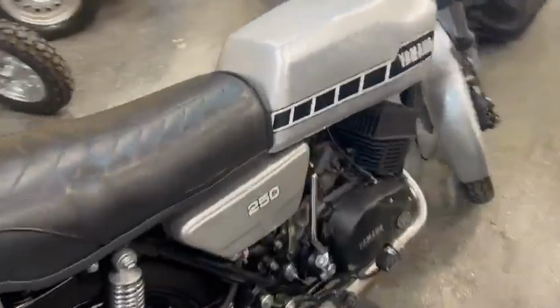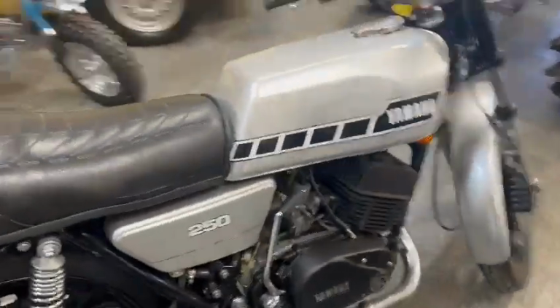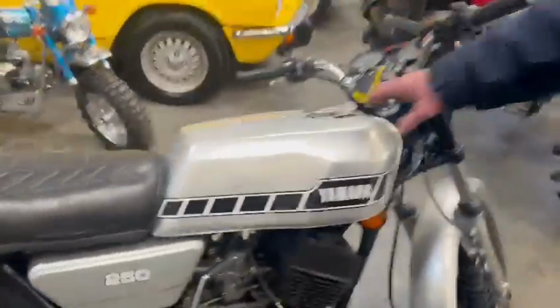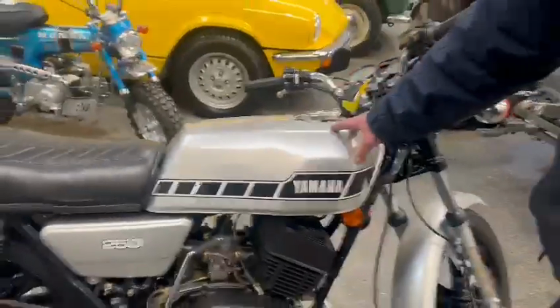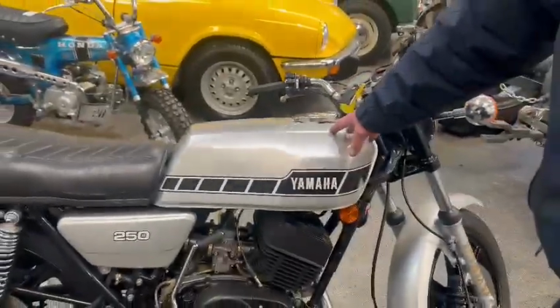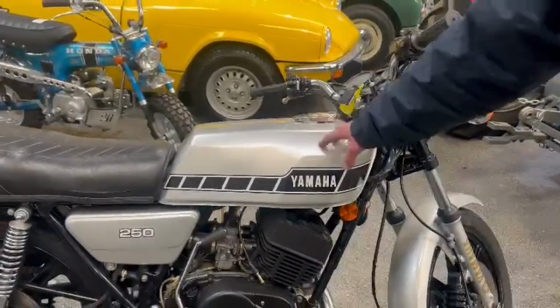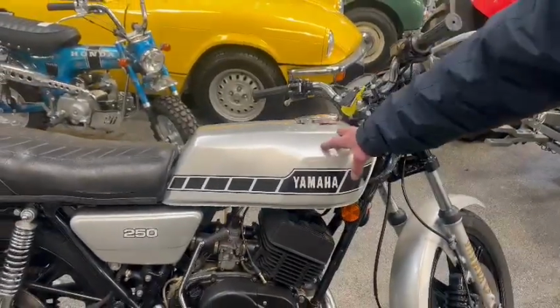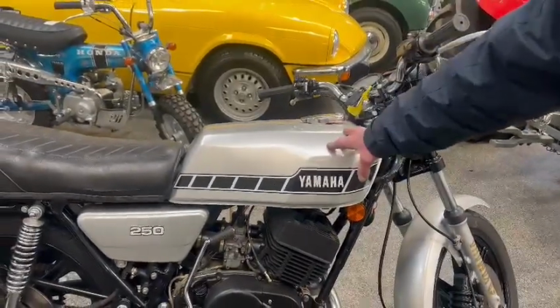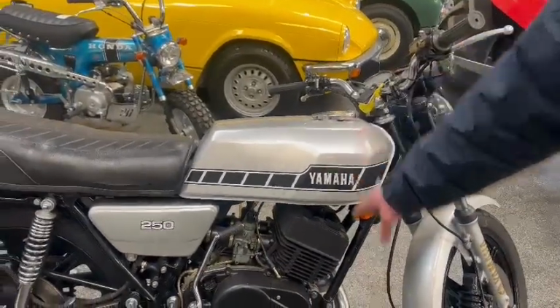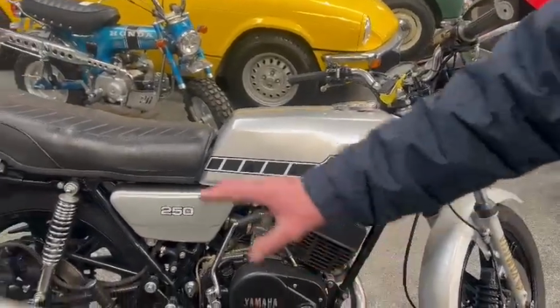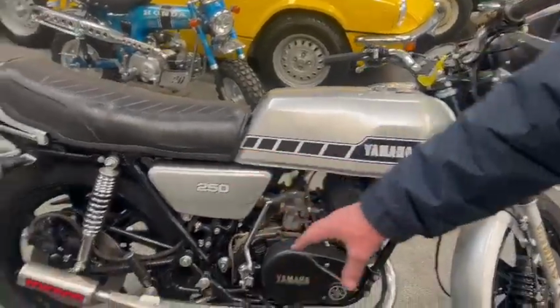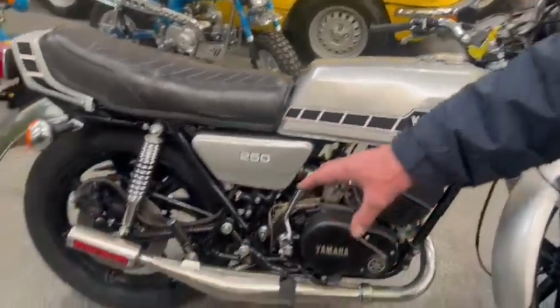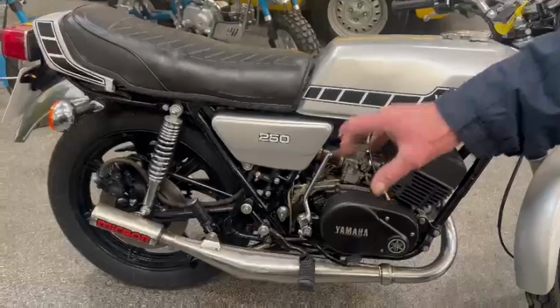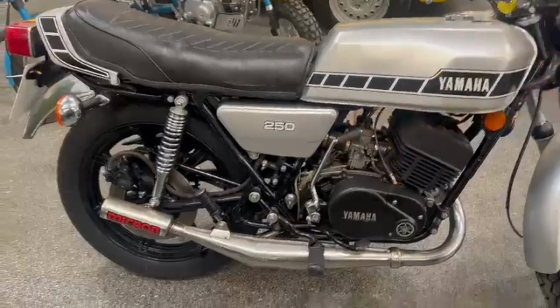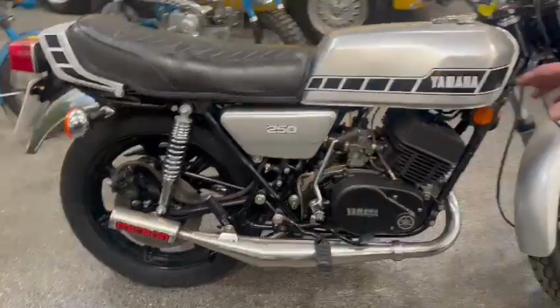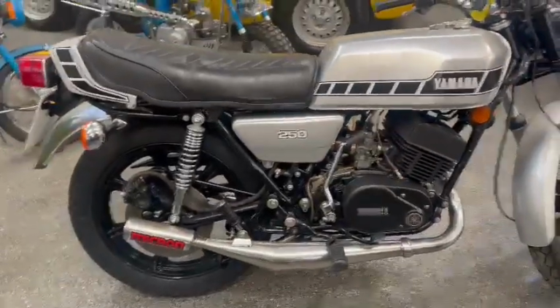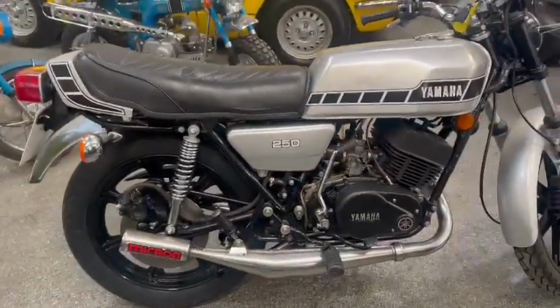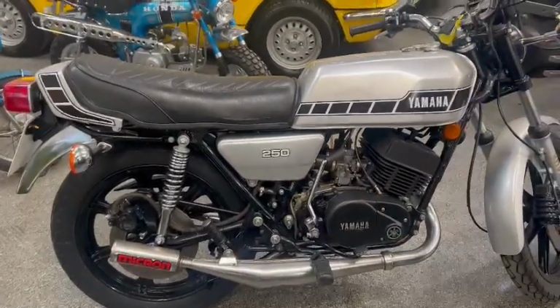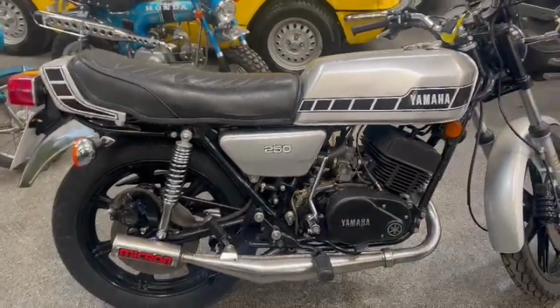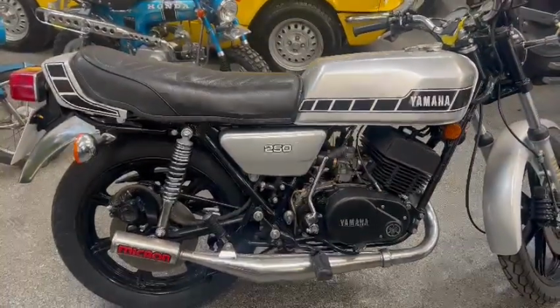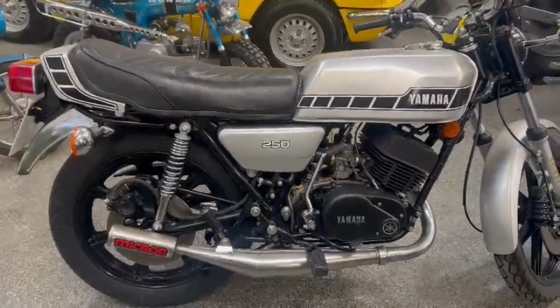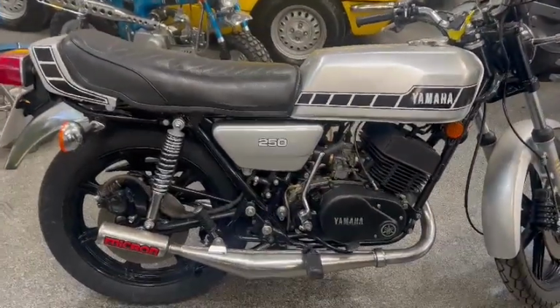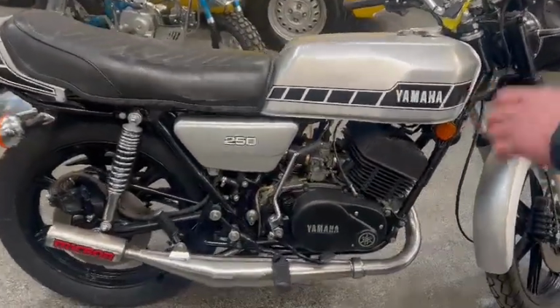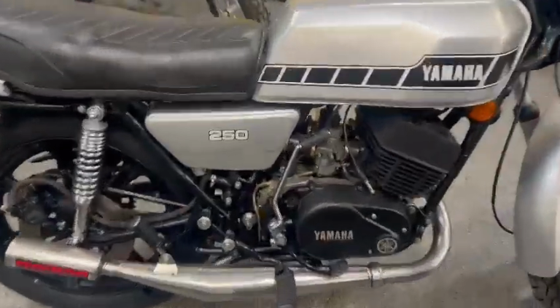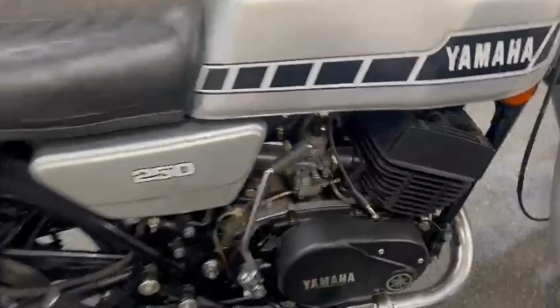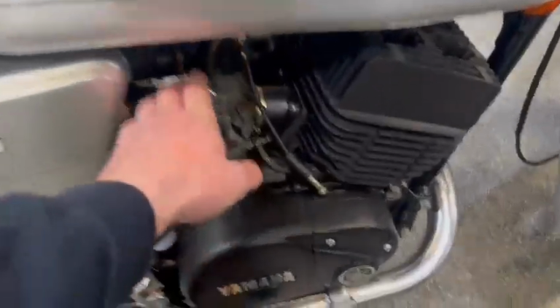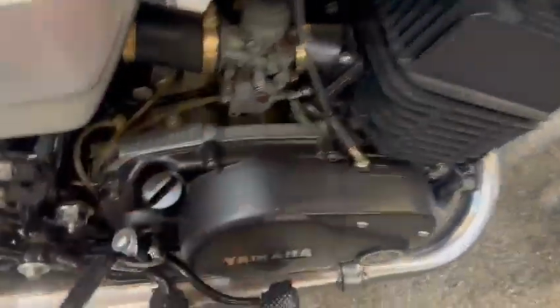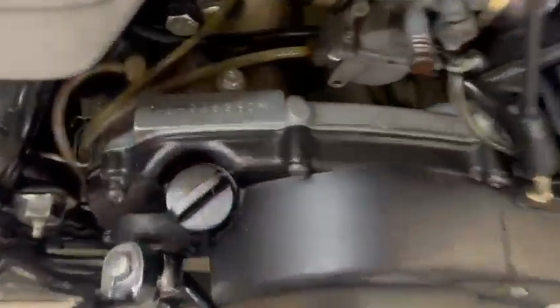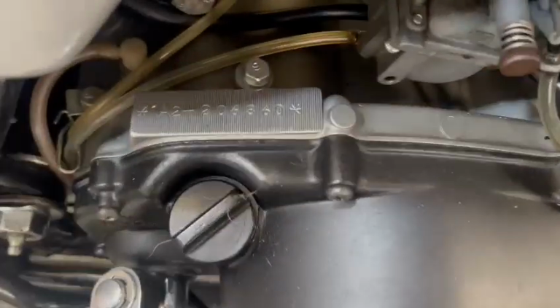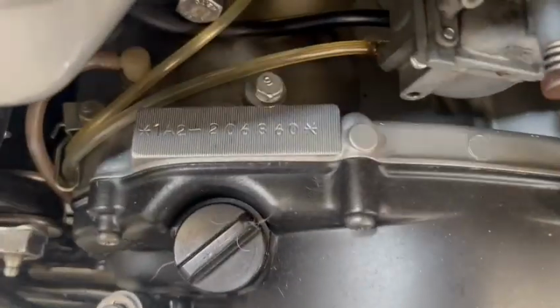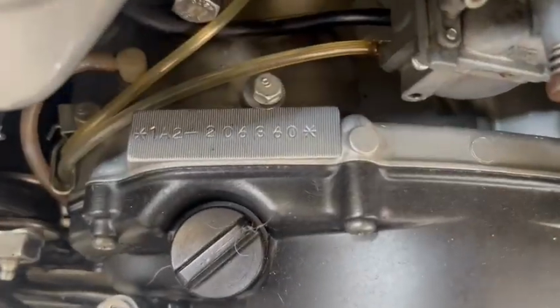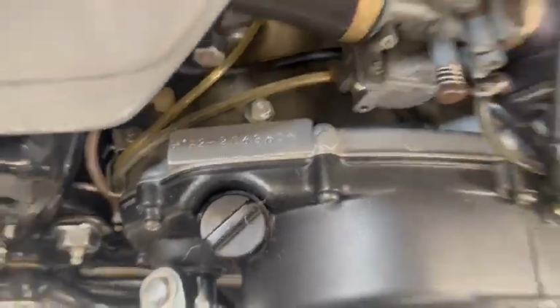So it's got an RV DX coffin-shaped tank. Microns, which all the 80s have. I had the 125 and I had the 200 ones. Did you? Yeah. A couple of numbers there for you guys.